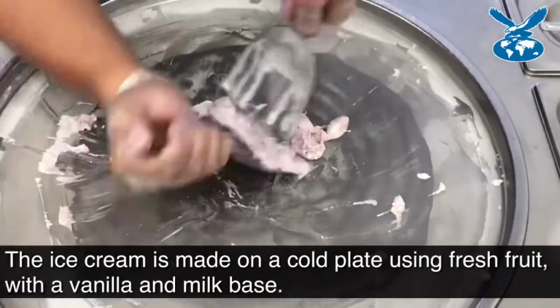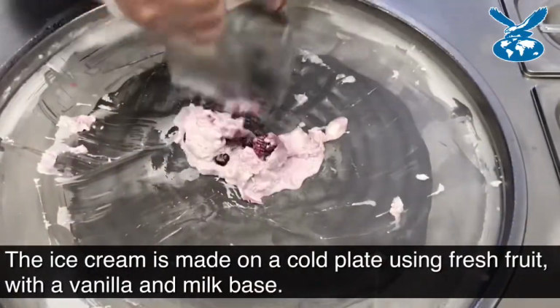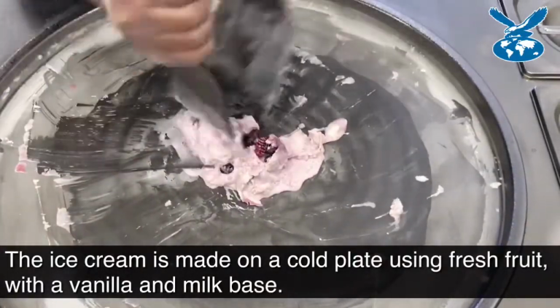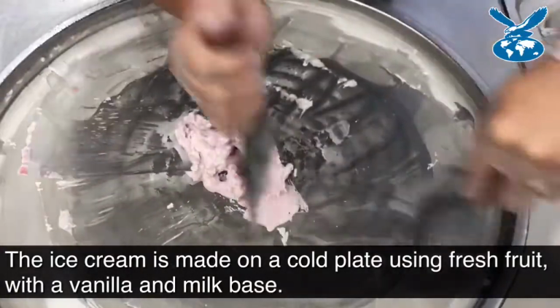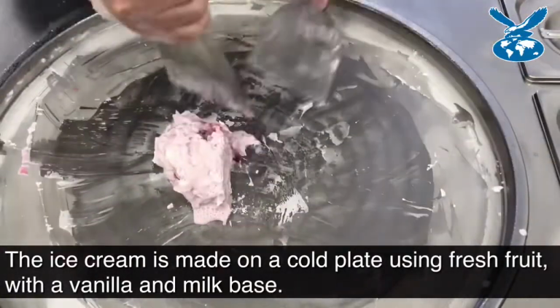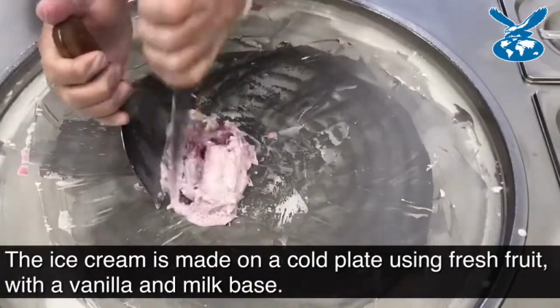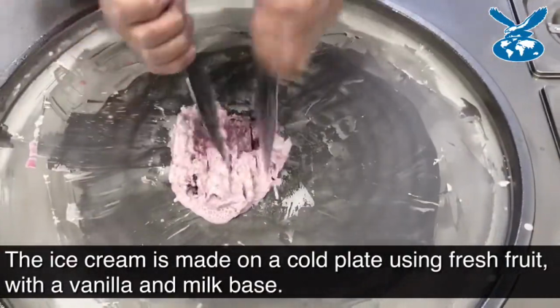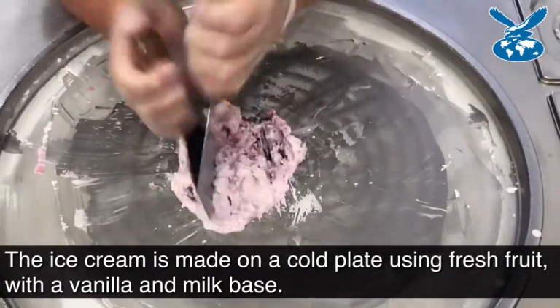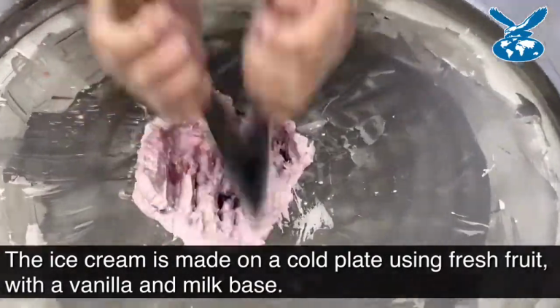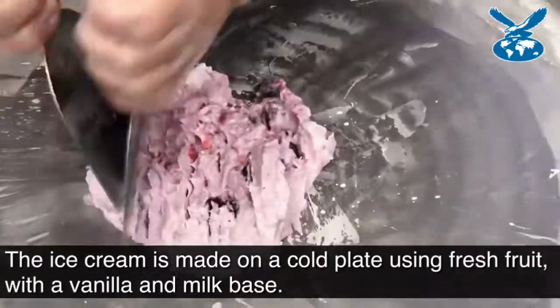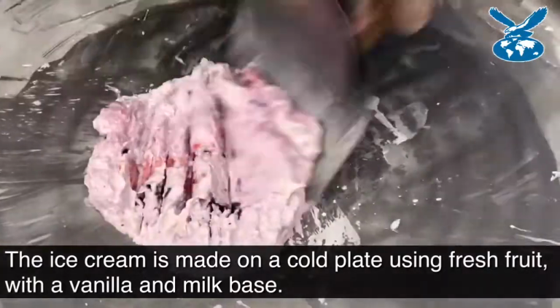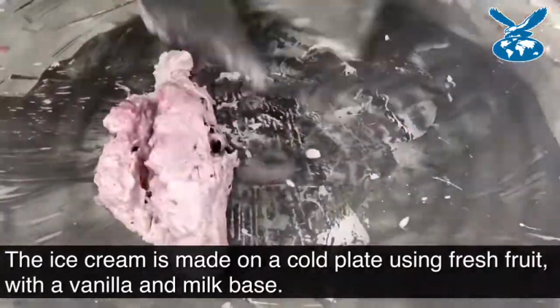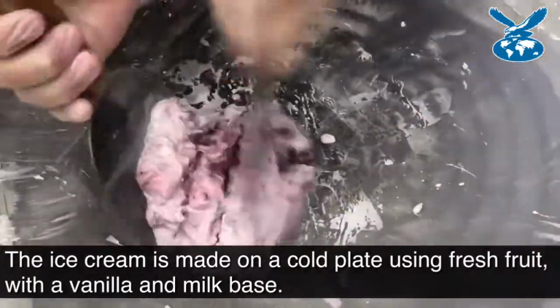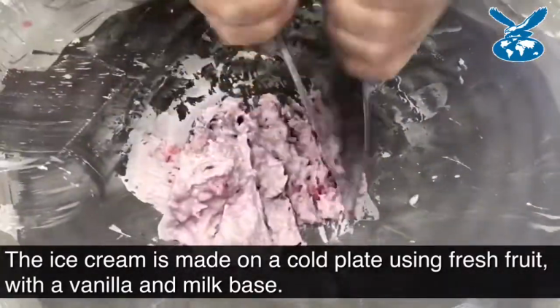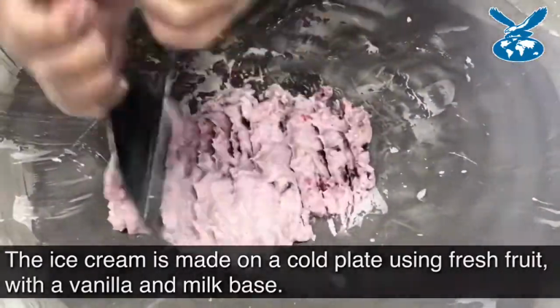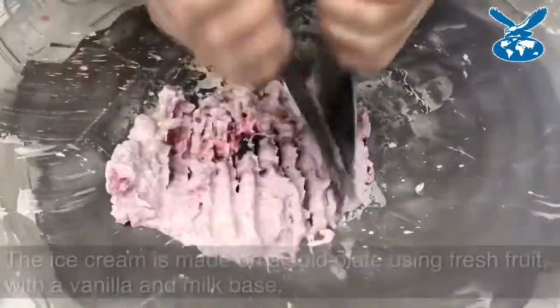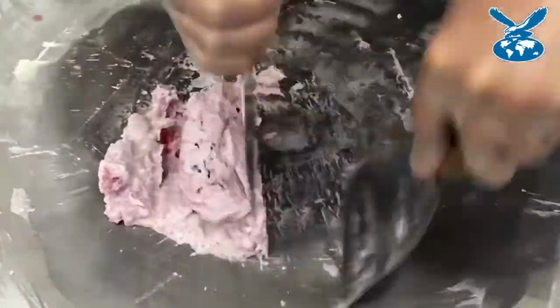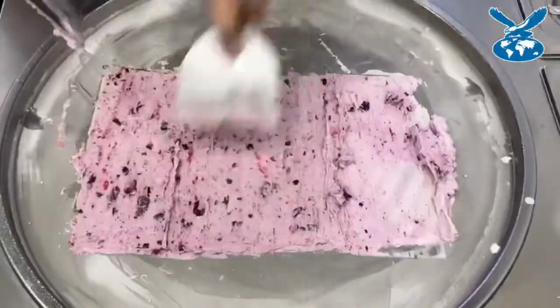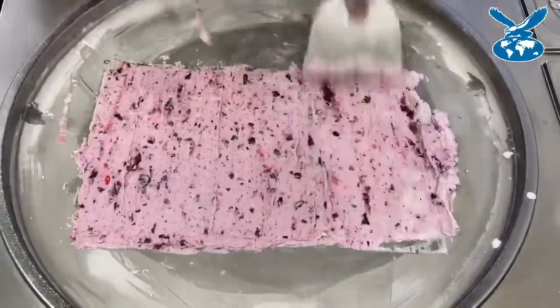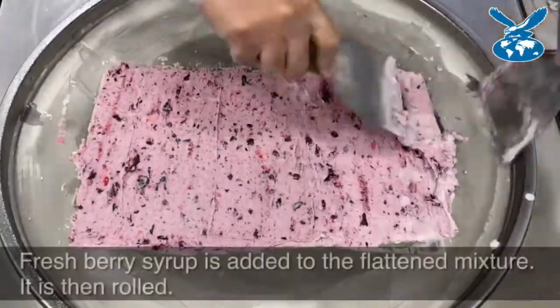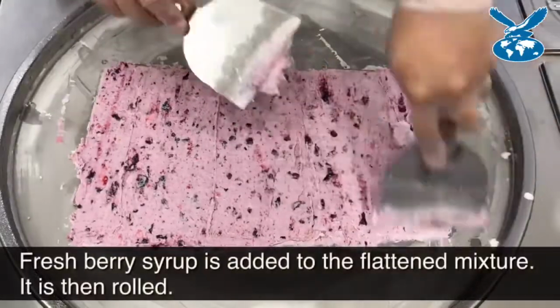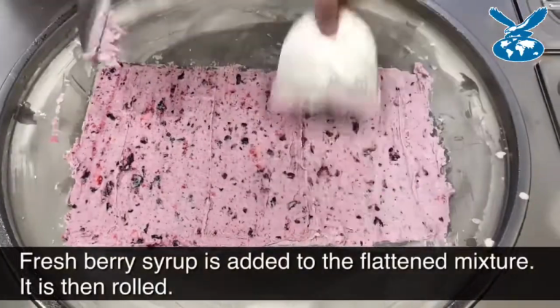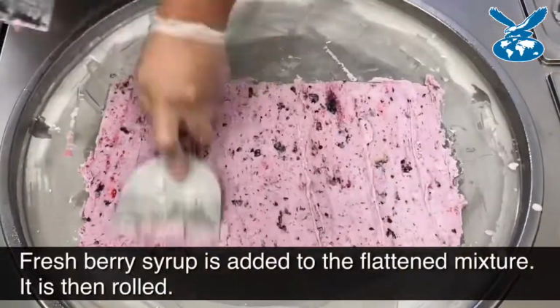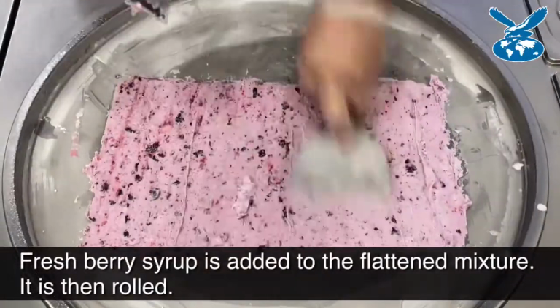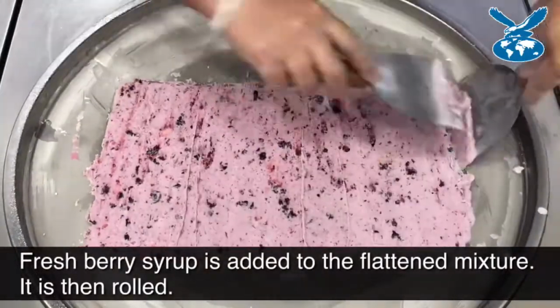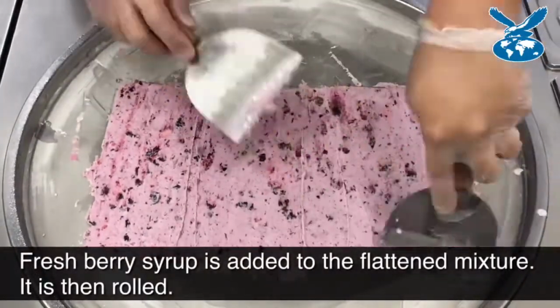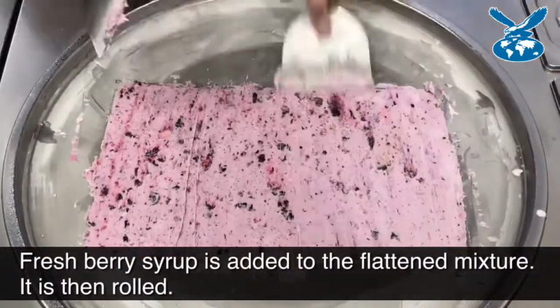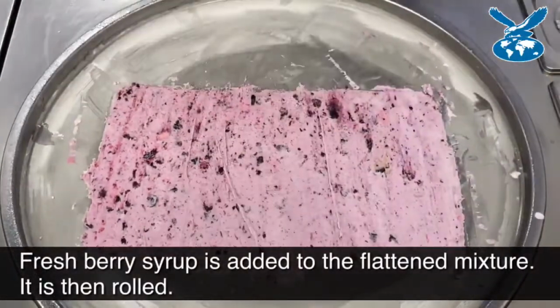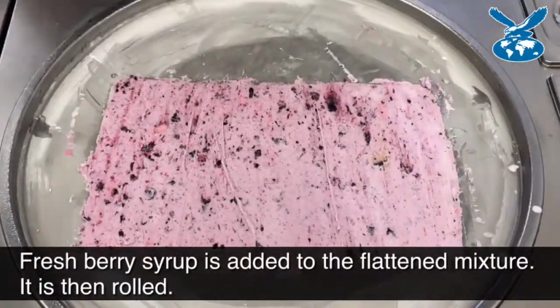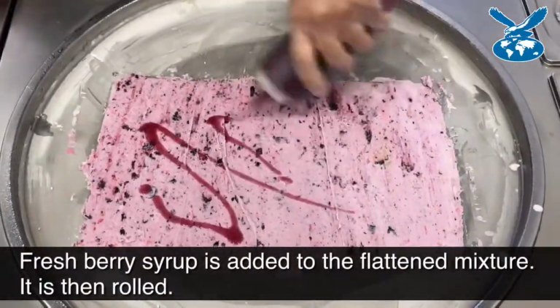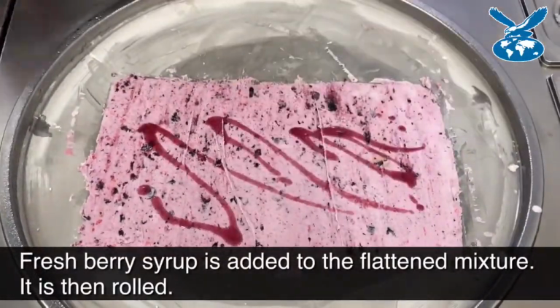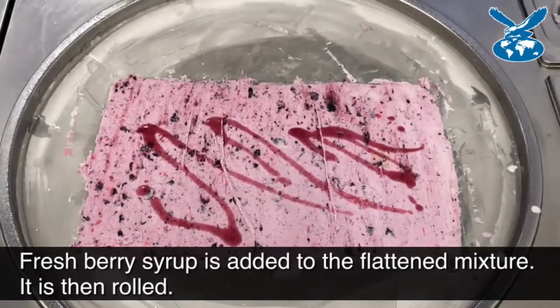It freezes the mixture and then he'll start manipulating the base and the fruit, then he's going to spread it out and roll it. That's a little bit more berry syrup, and now we're ready to roll.